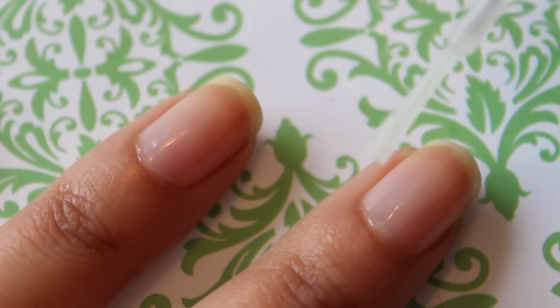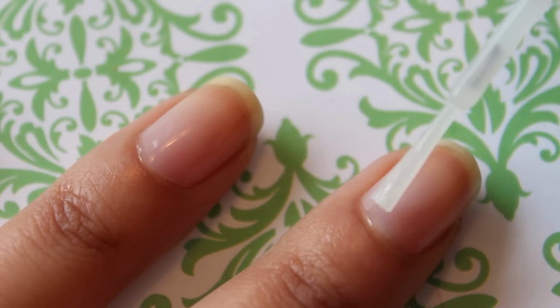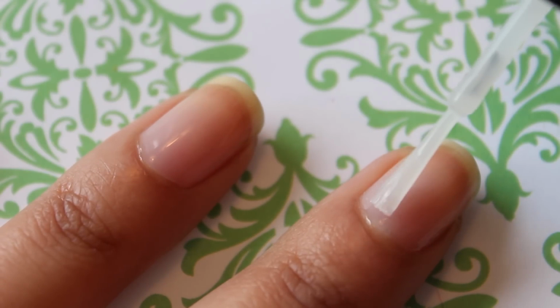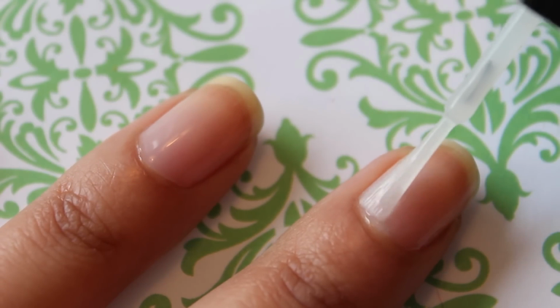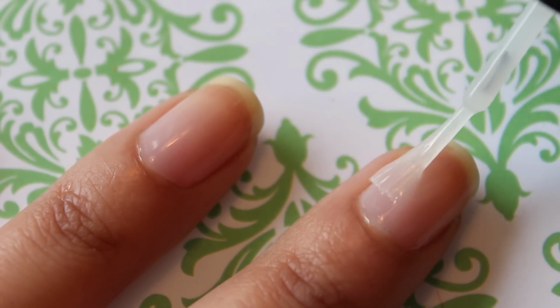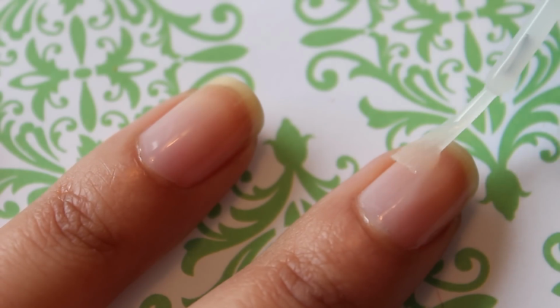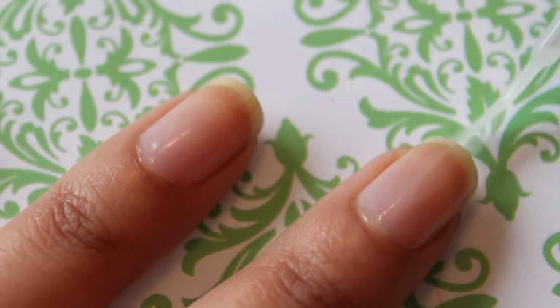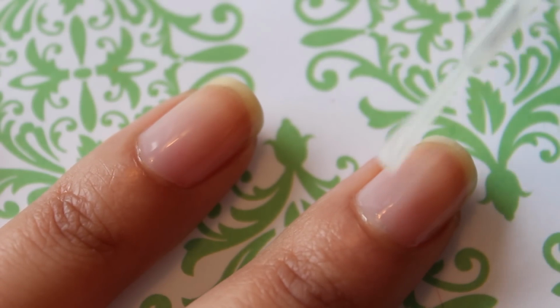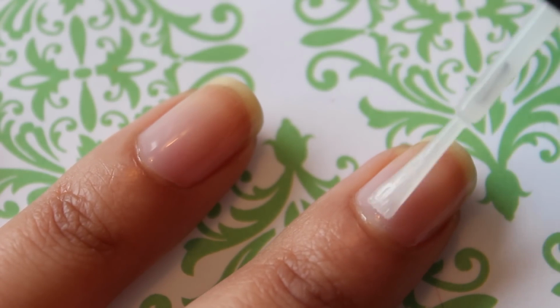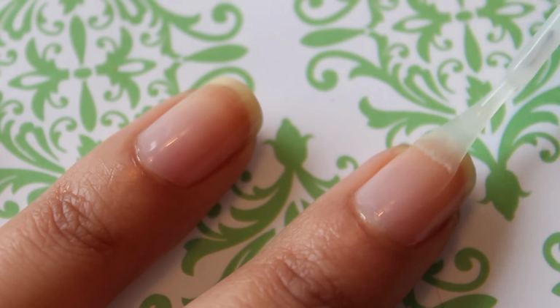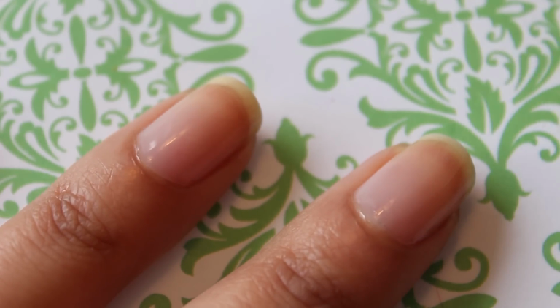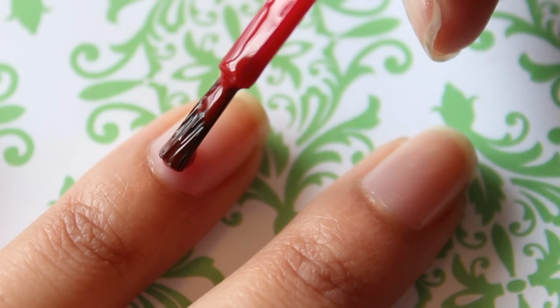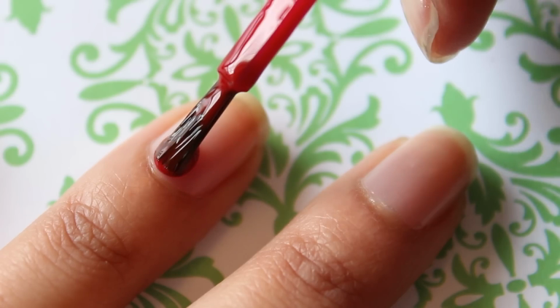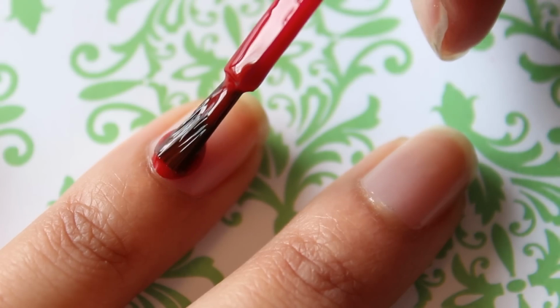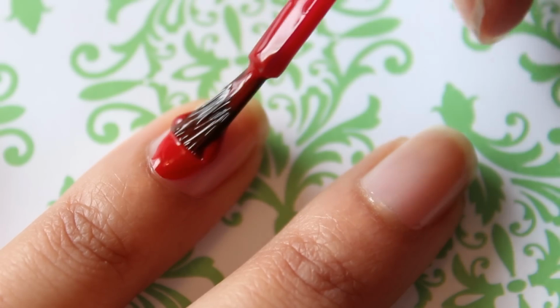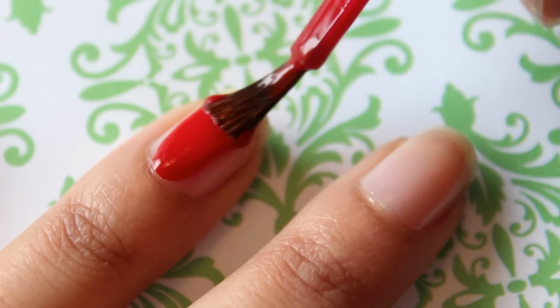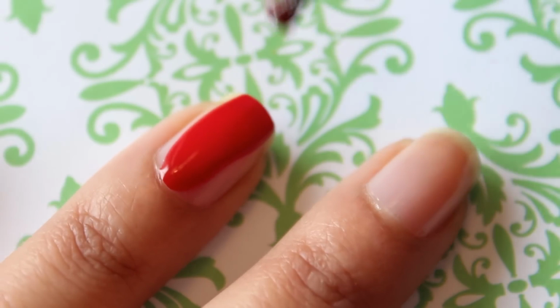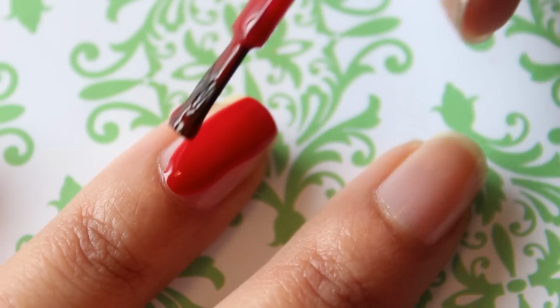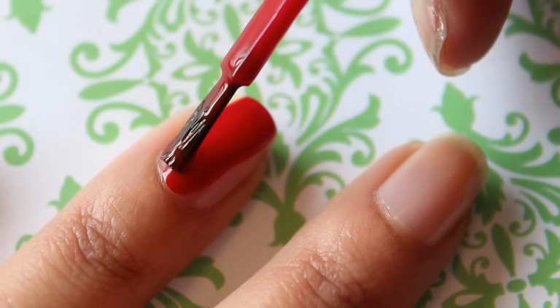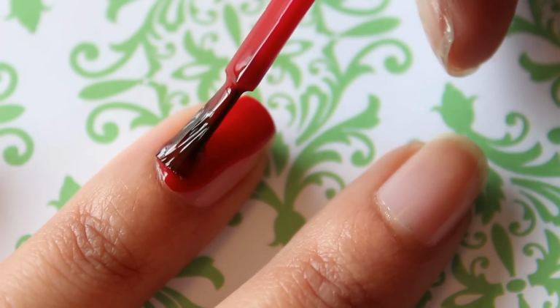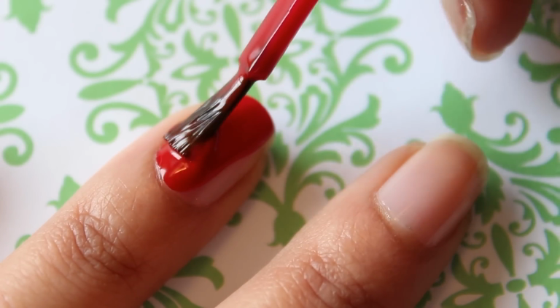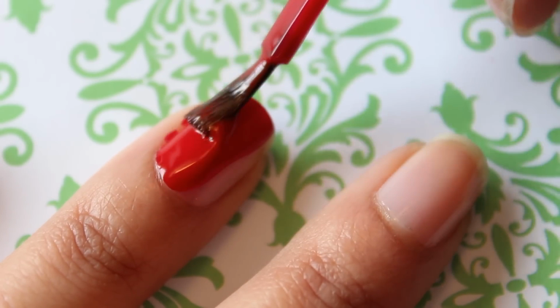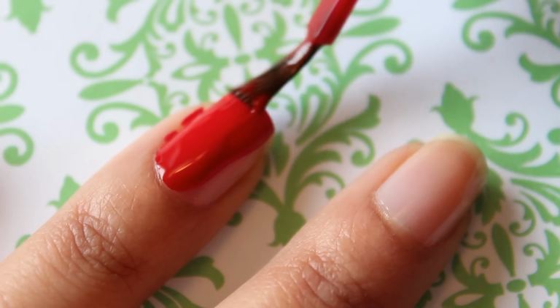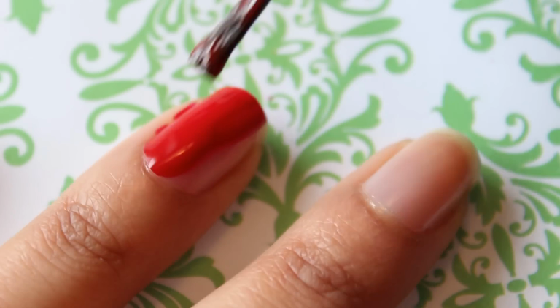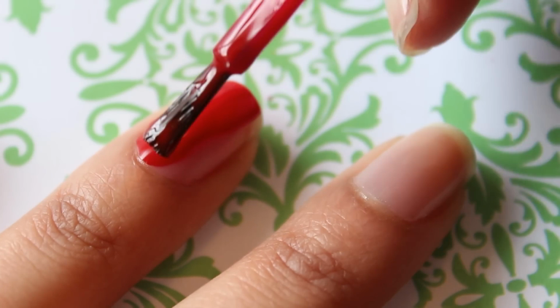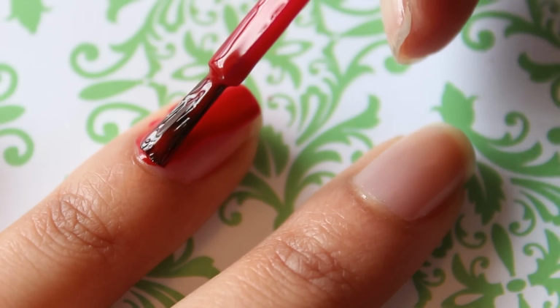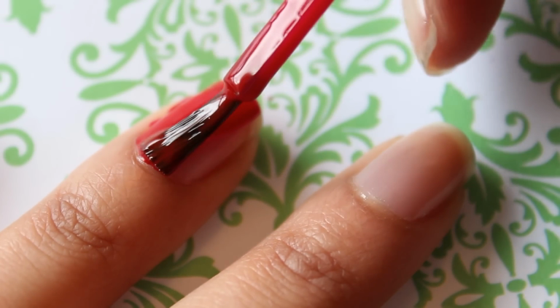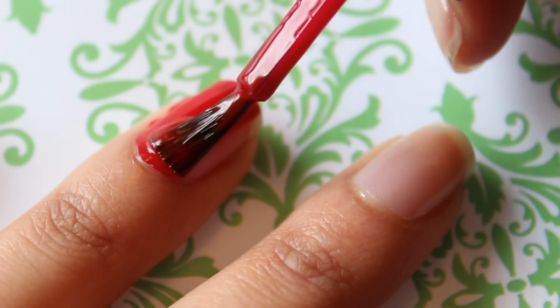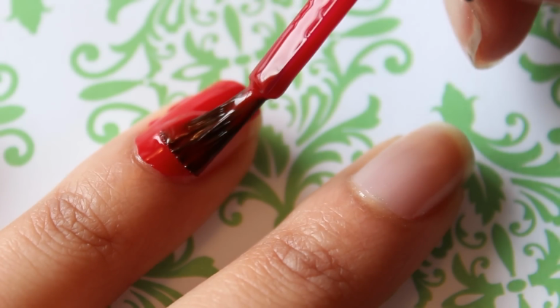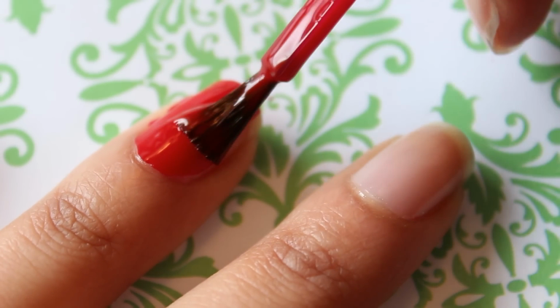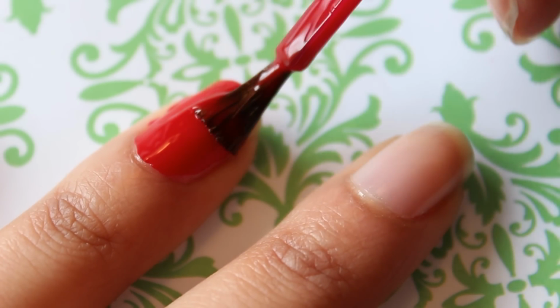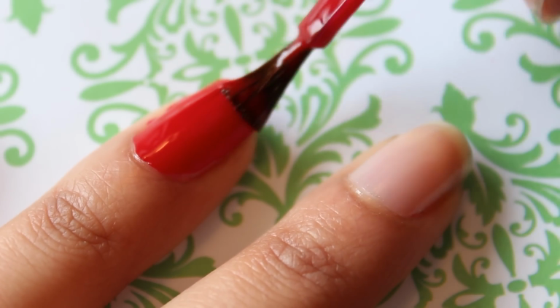I began by applying two coats of a base coat because I find that red nail polish tends to stain my nails more often. Then I added a thick coat of a red nail polish to all of my nails.